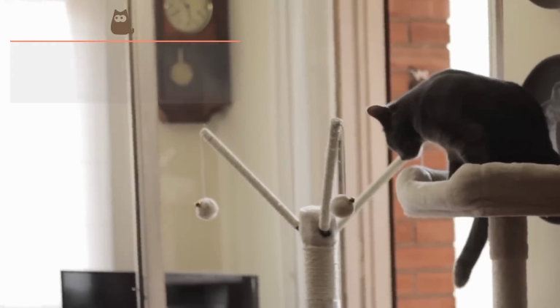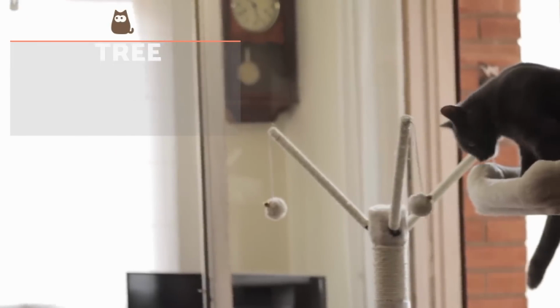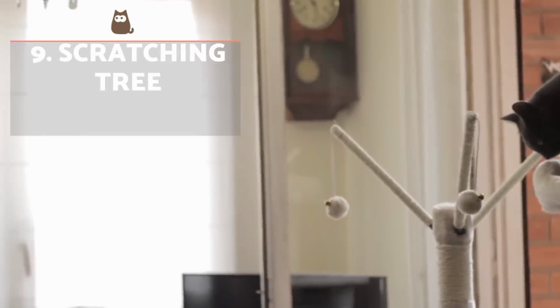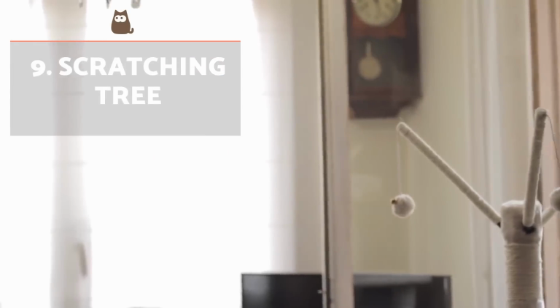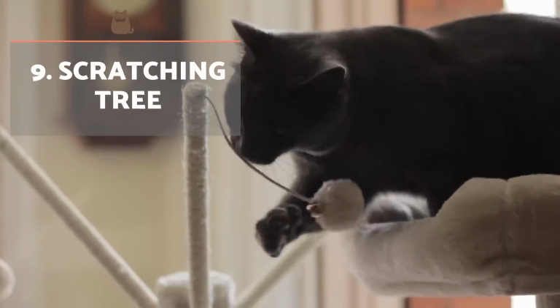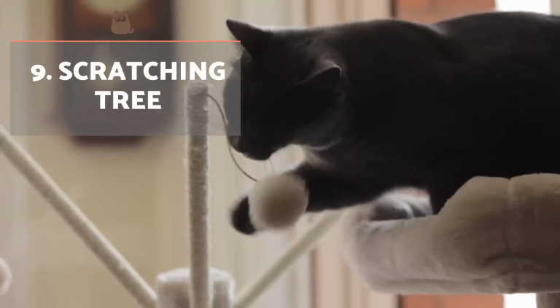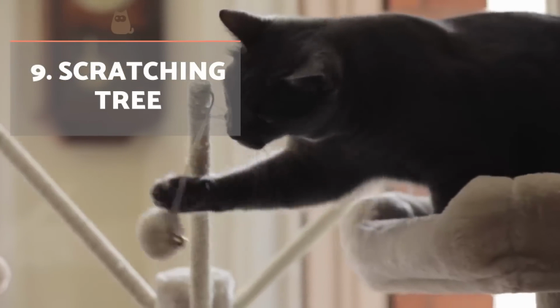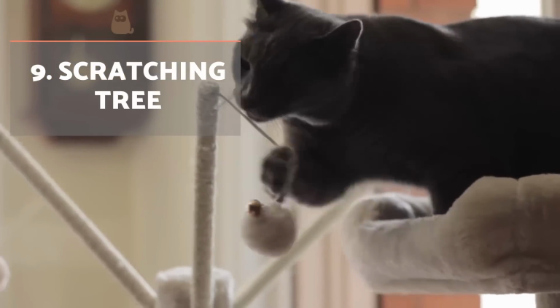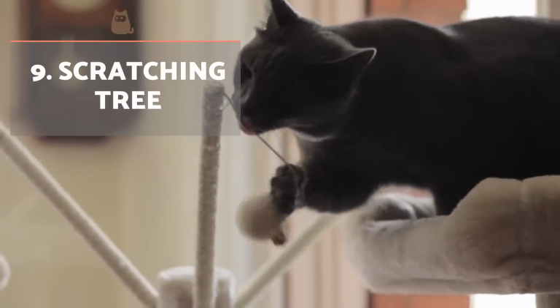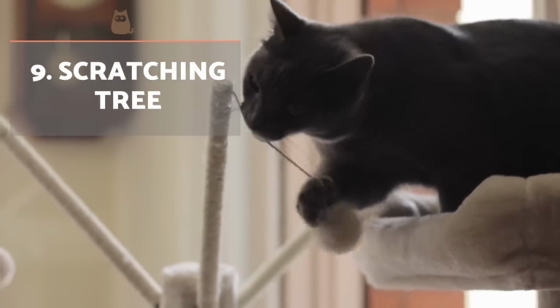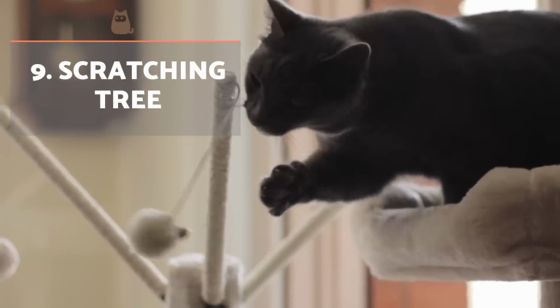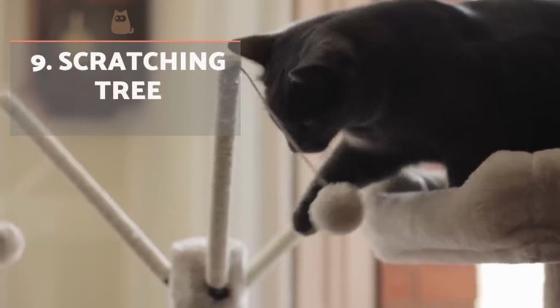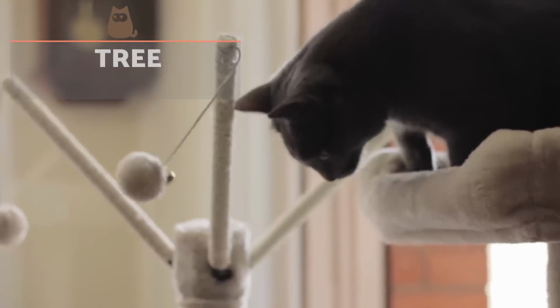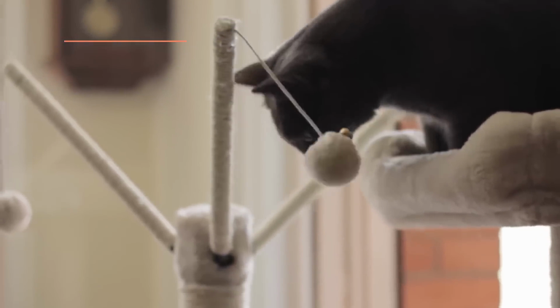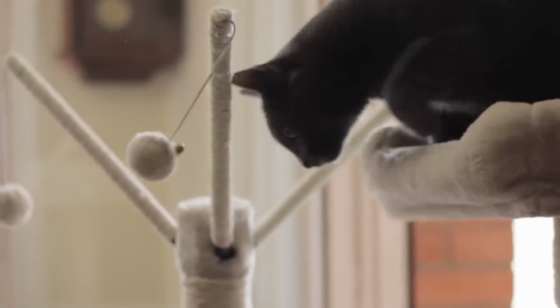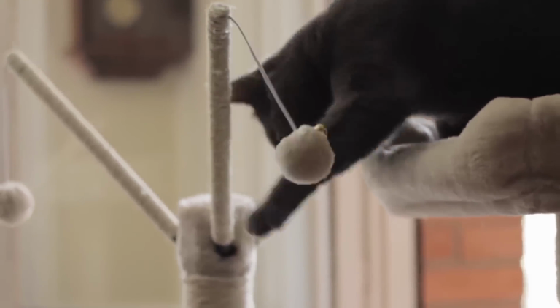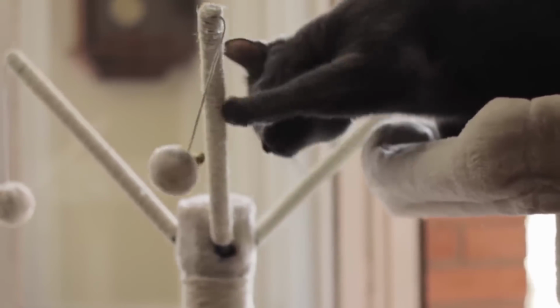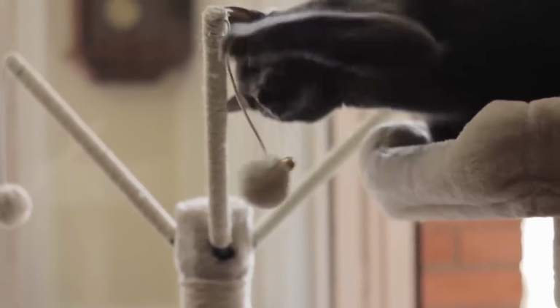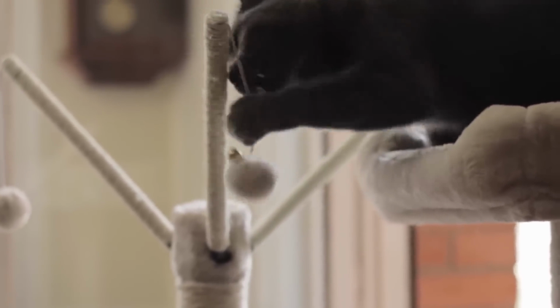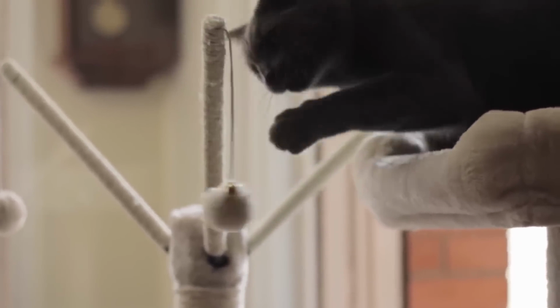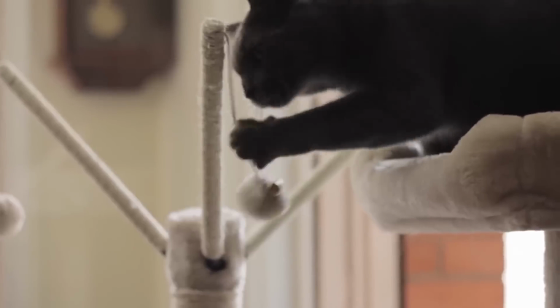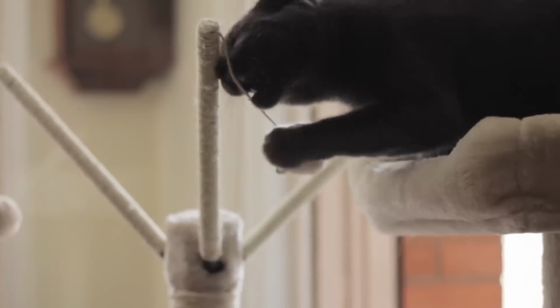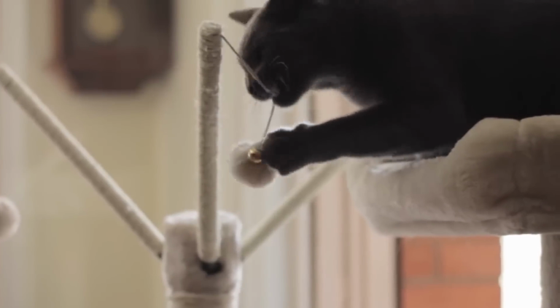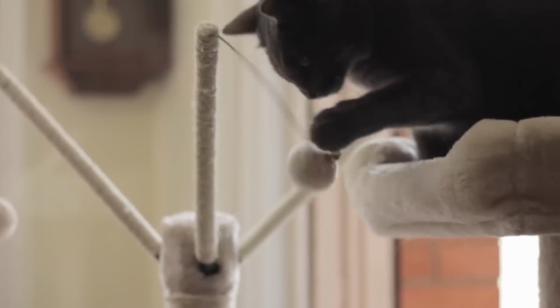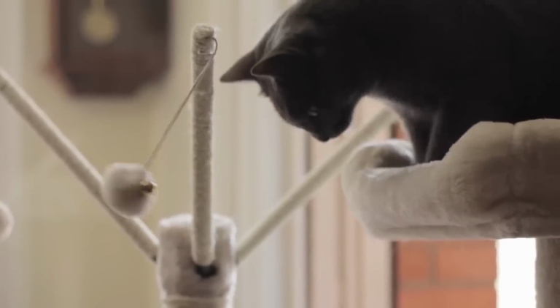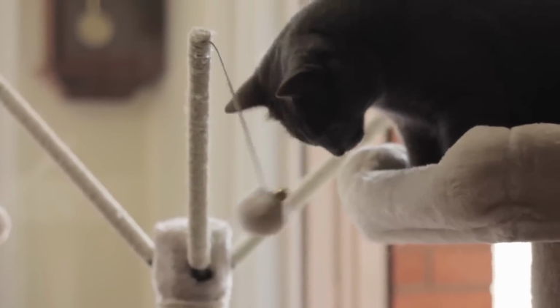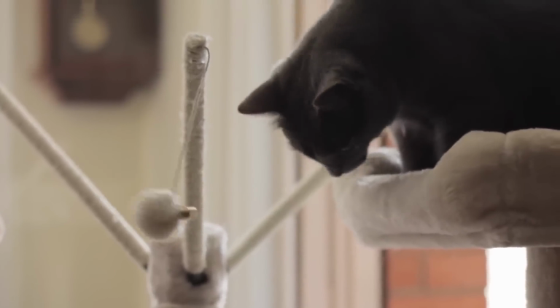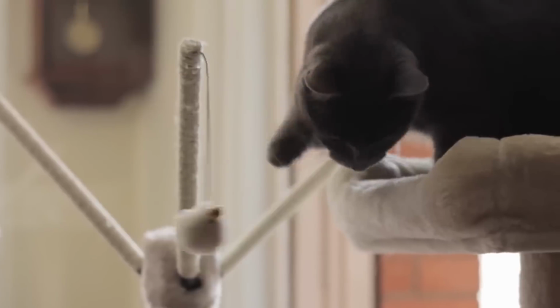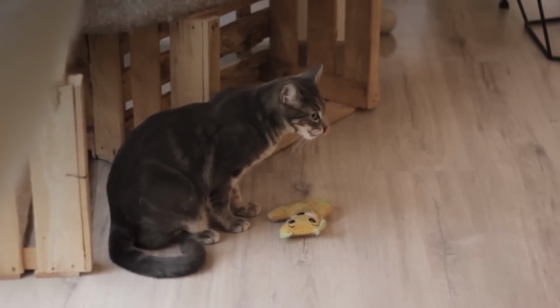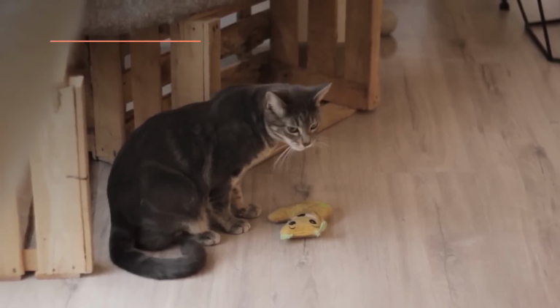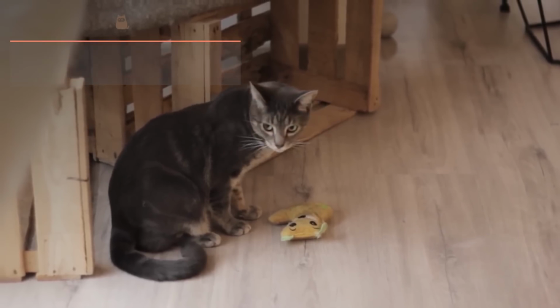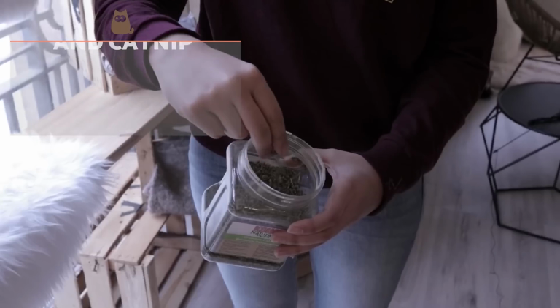In addition to smaller scratchers, a scratching tree can provide endless distraction. It not only affords them nail care and a place to play, but if you place it by a window, it satisfies their need to keep an eye on the outside world.